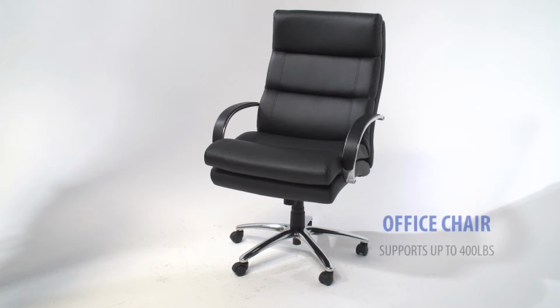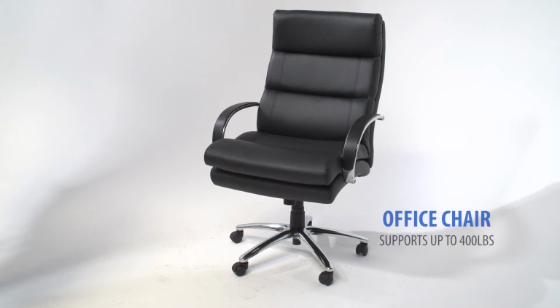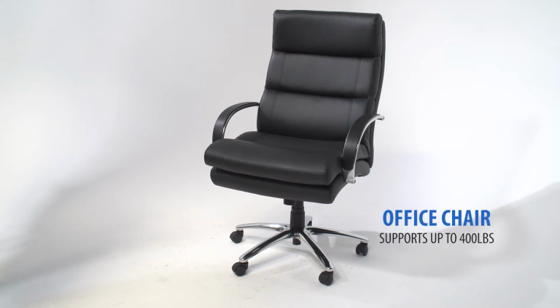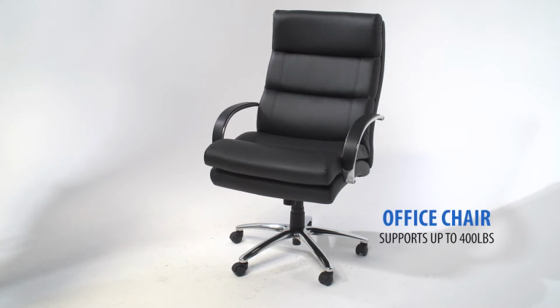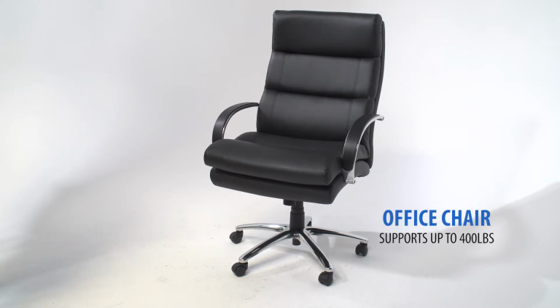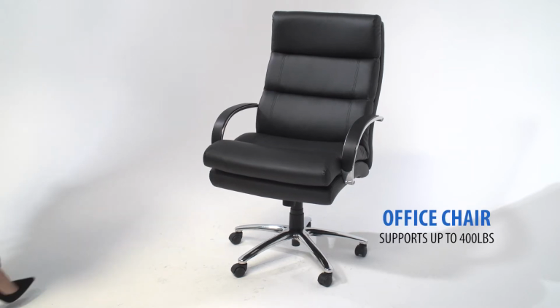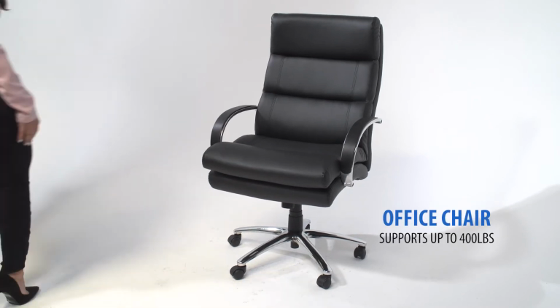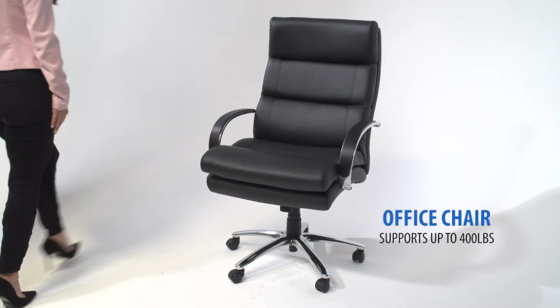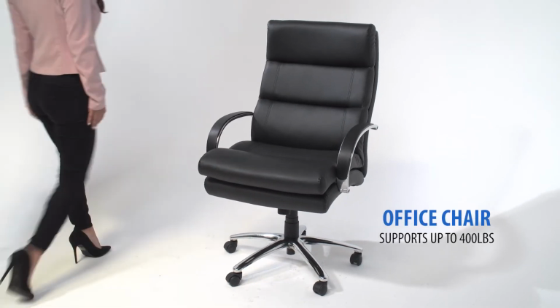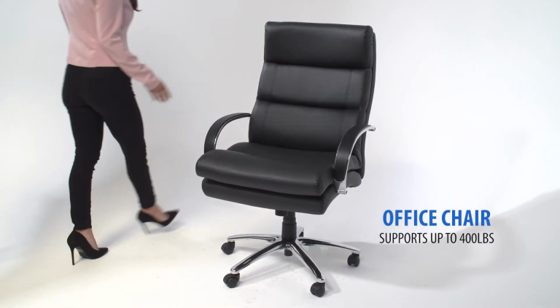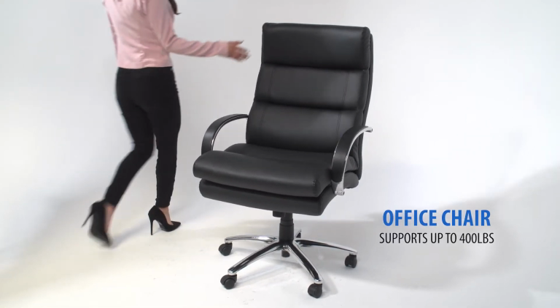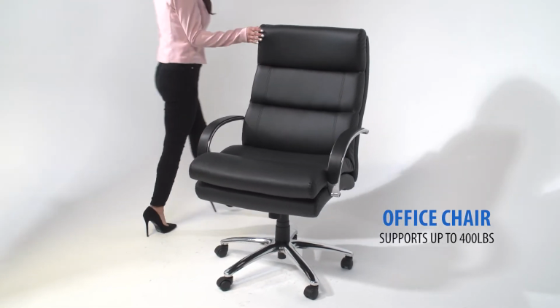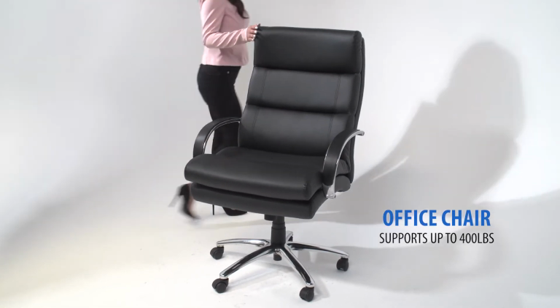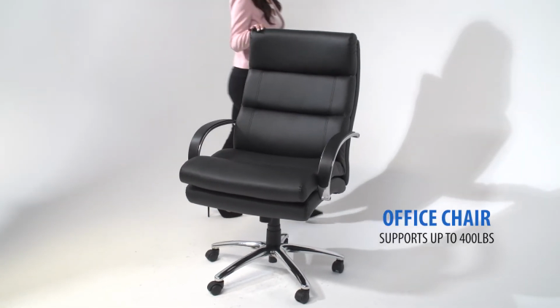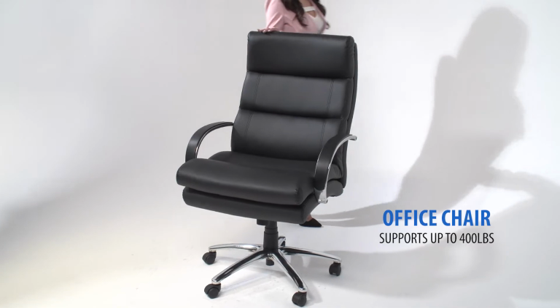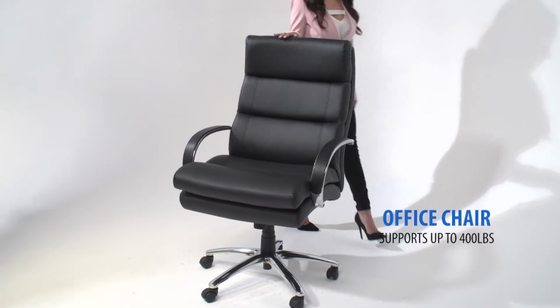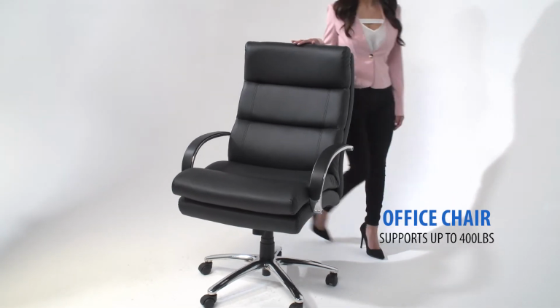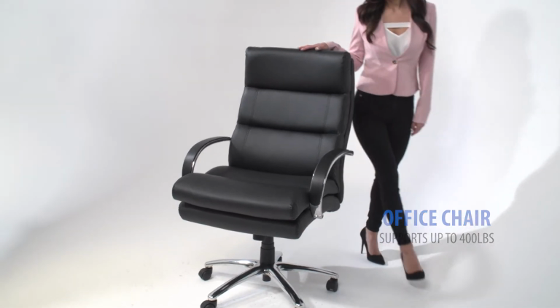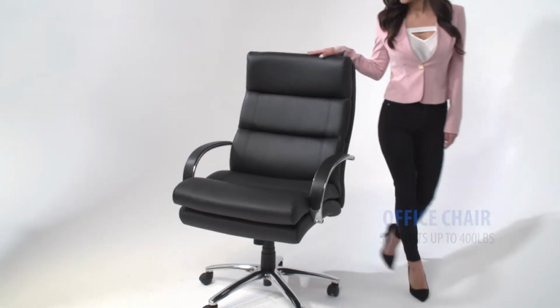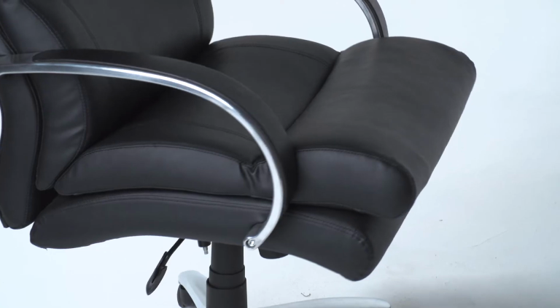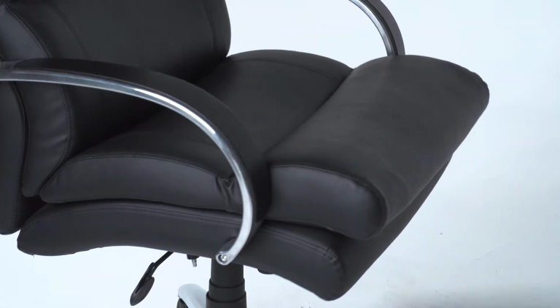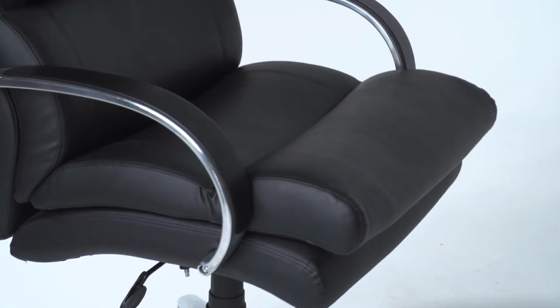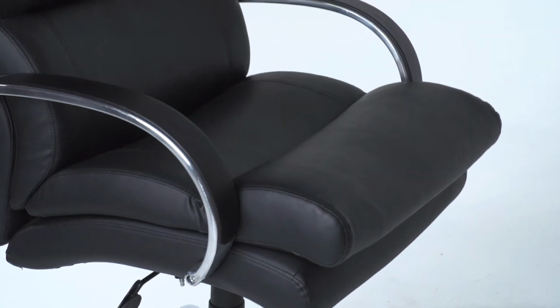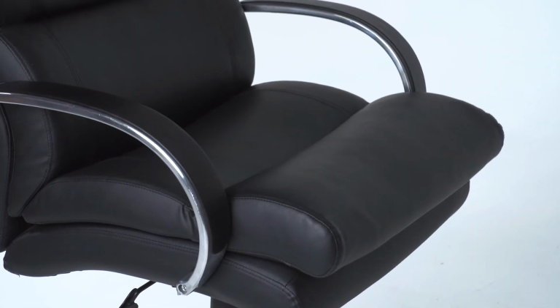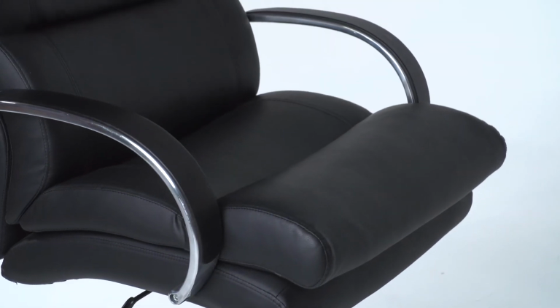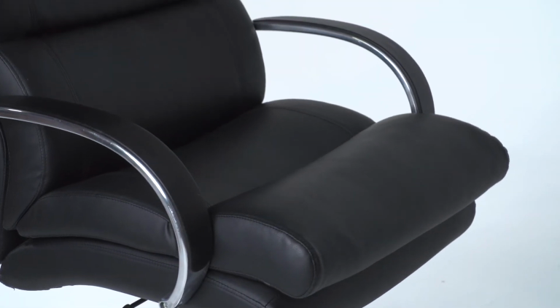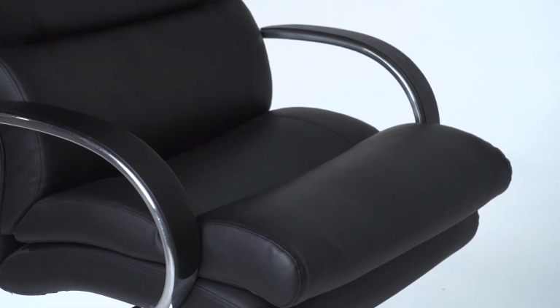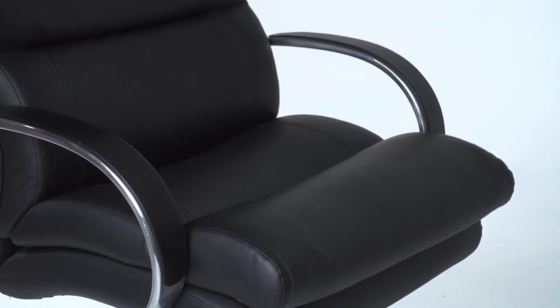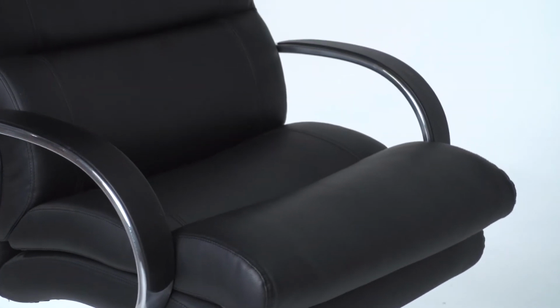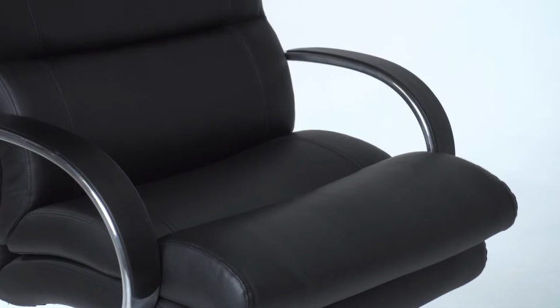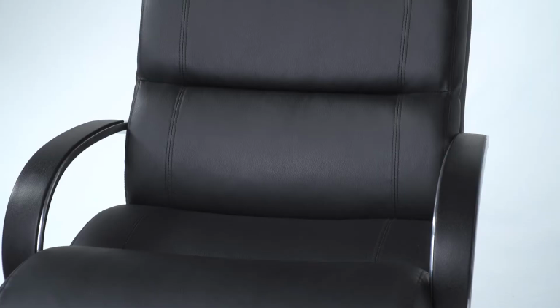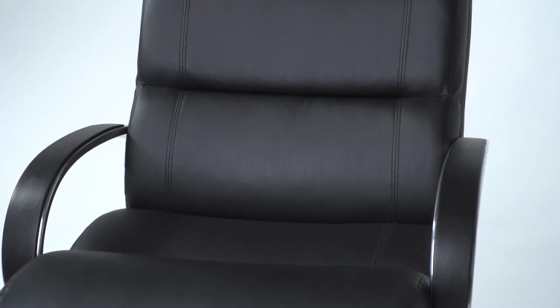Our heavy-duty executive chair will complement any office, boardroom, or study. Its 400-pound weight capacity ensures a comfortable seating experience for a broad range of body types.